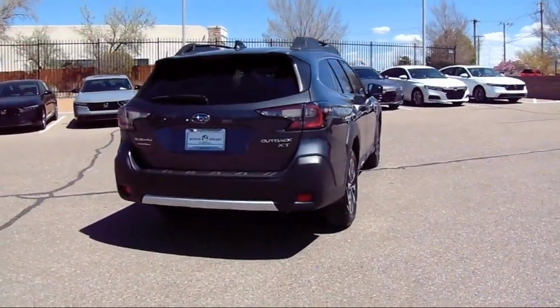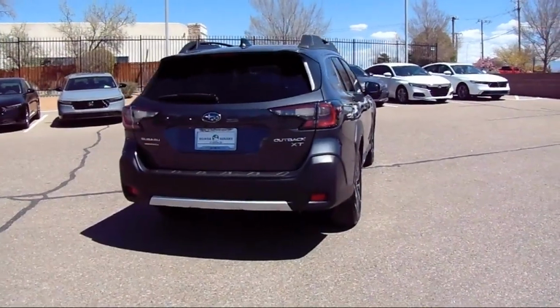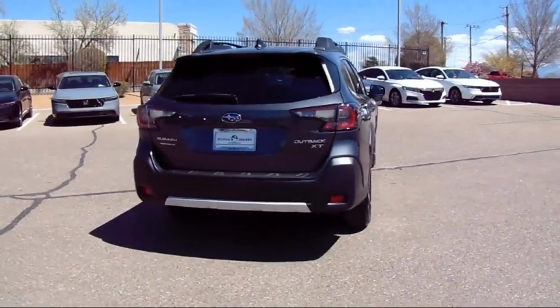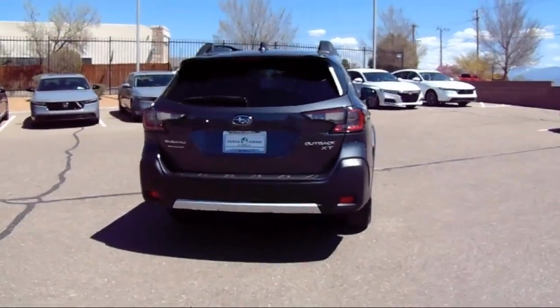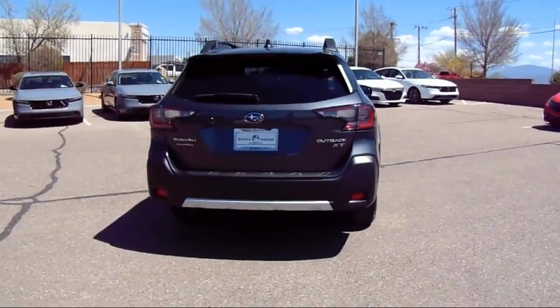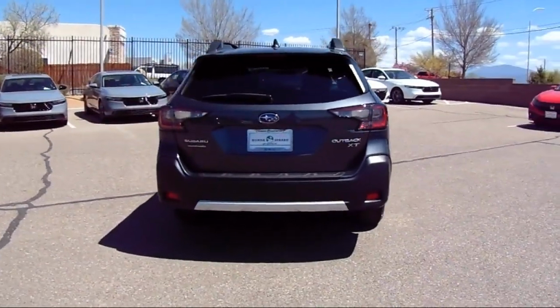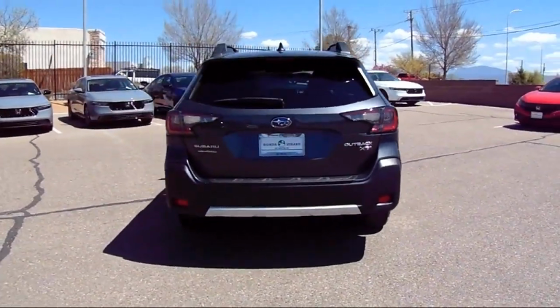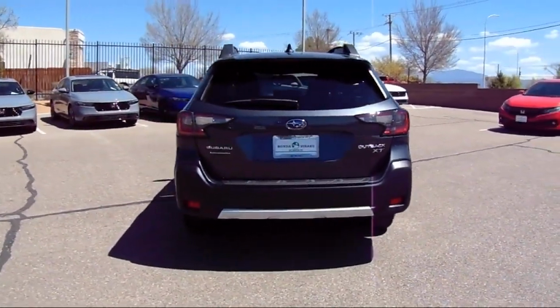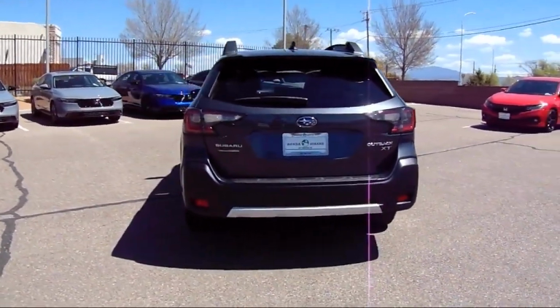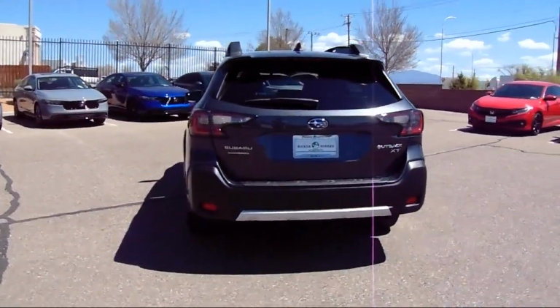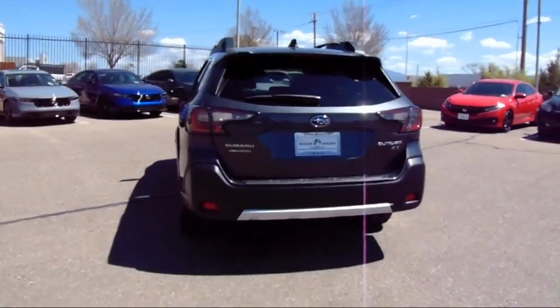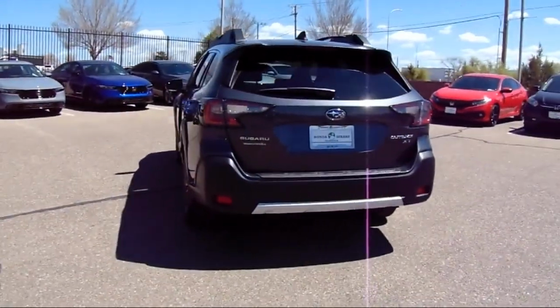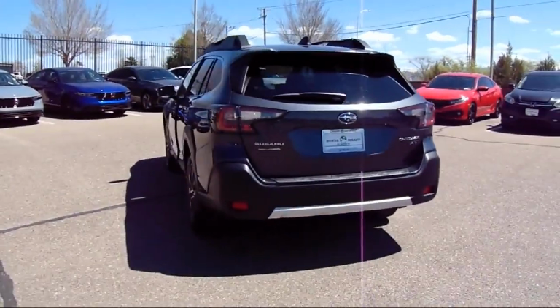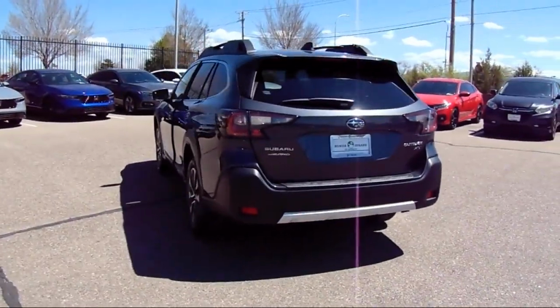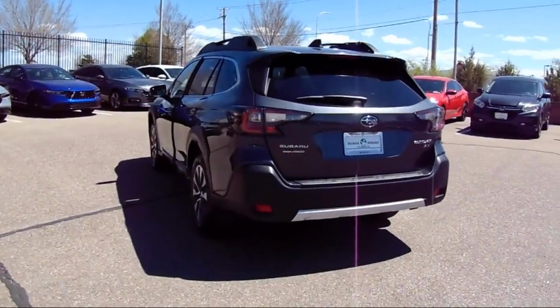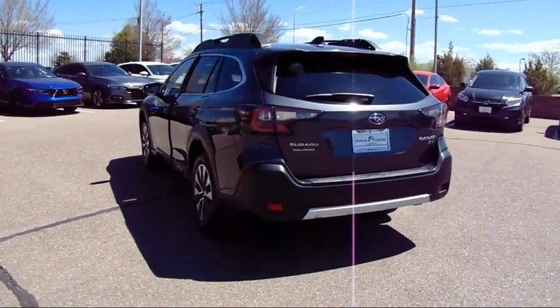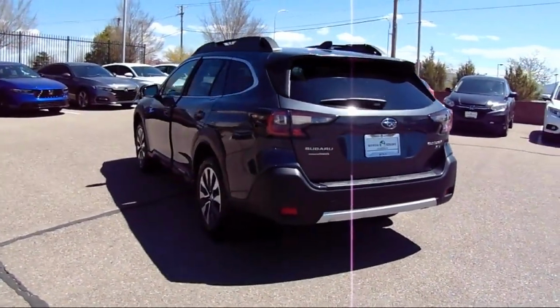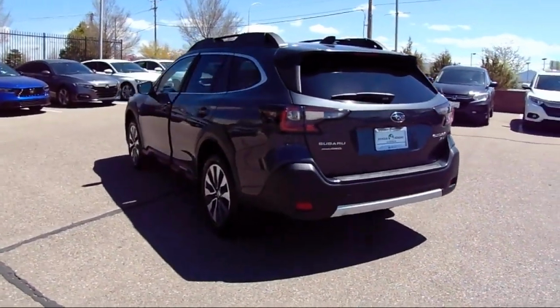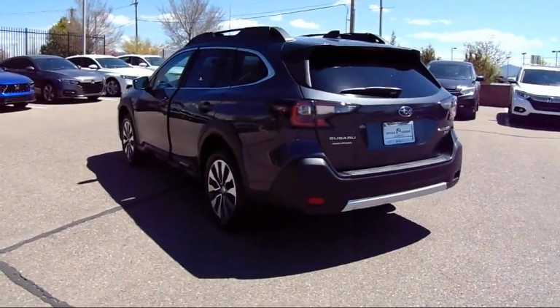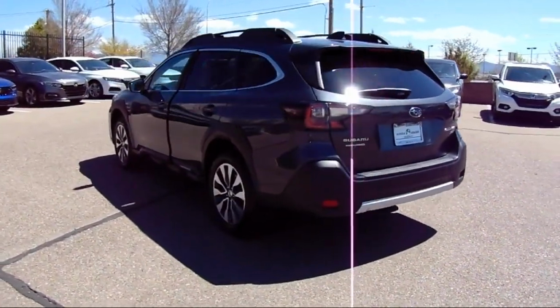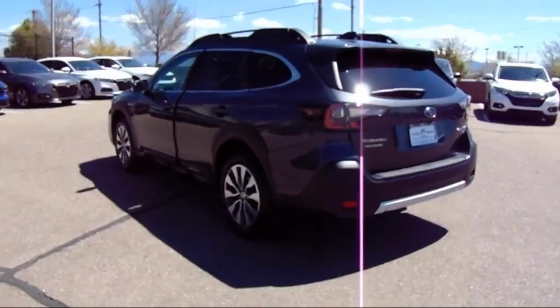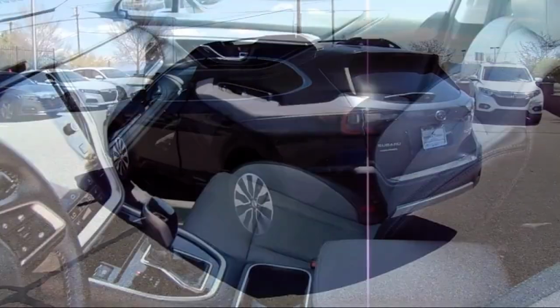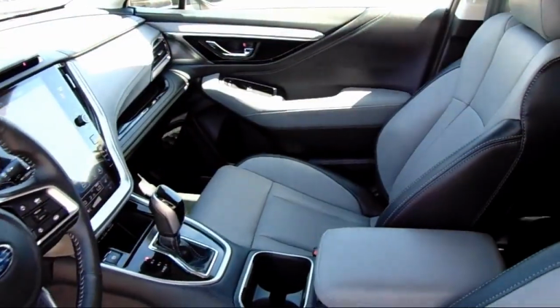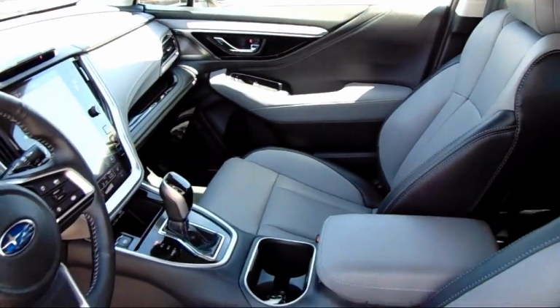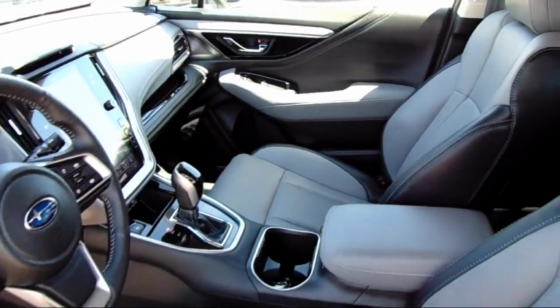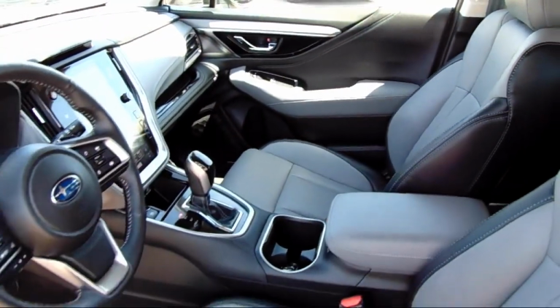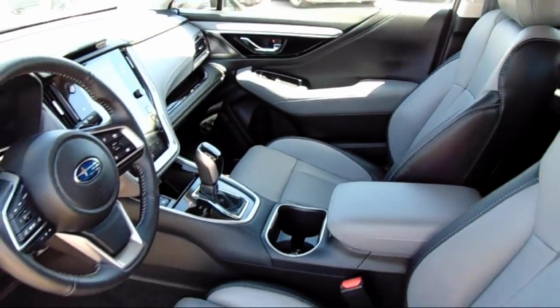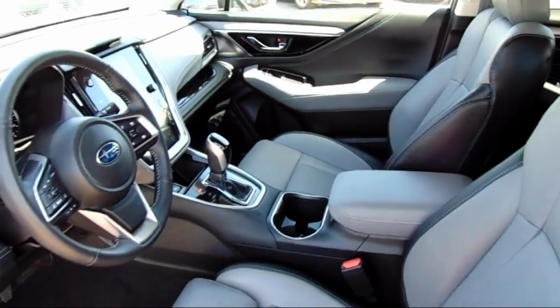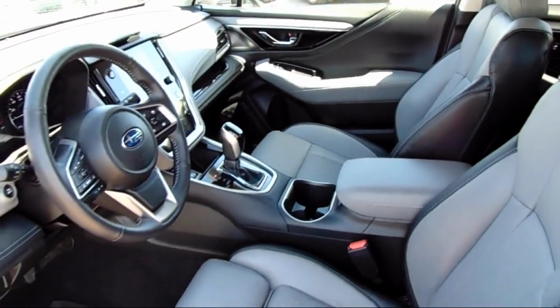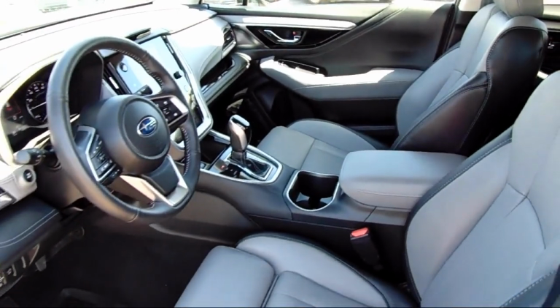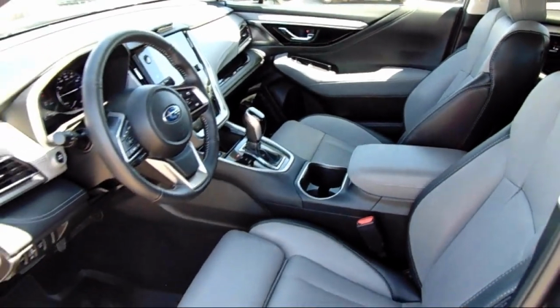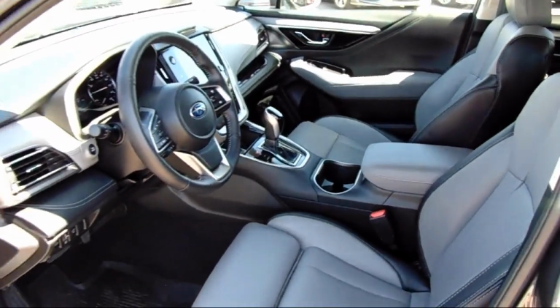At Honda of Santa Fe, every pre-owned vehicle at our dealership is thoroughly inspected and tested to ensure great performance and full satisfaction. We have gained a great reputation for offering some of the best quality pre-owned vehicles in the area.